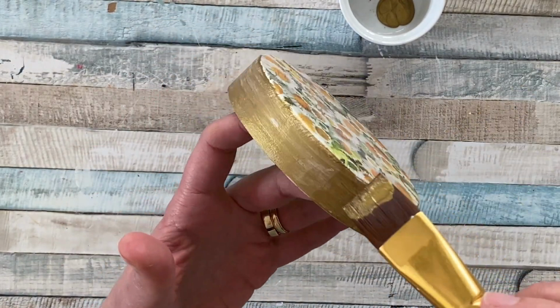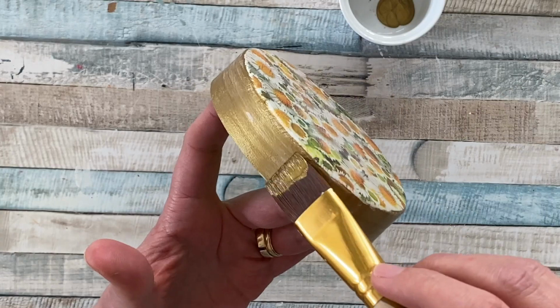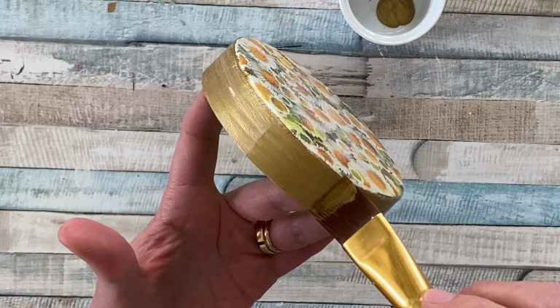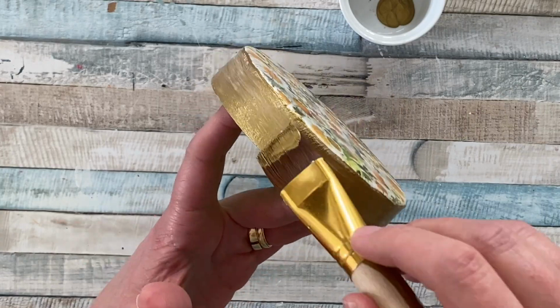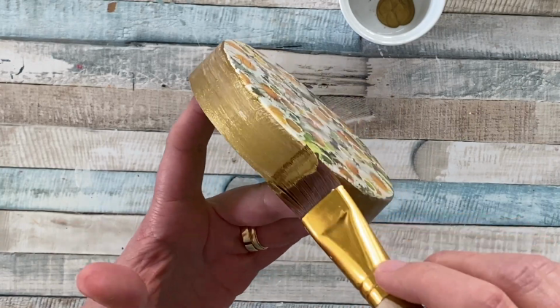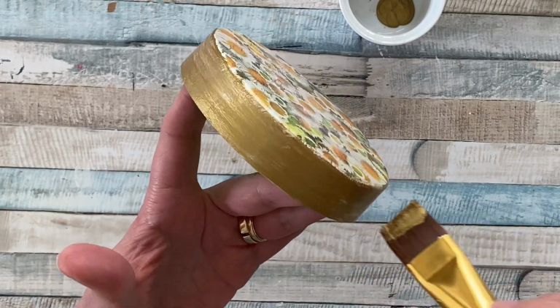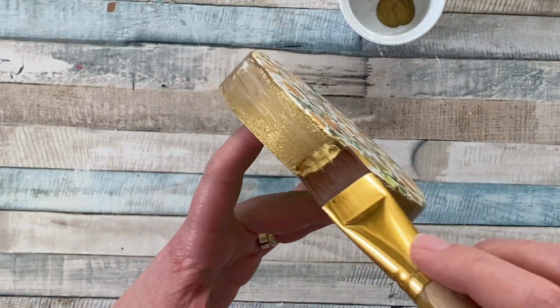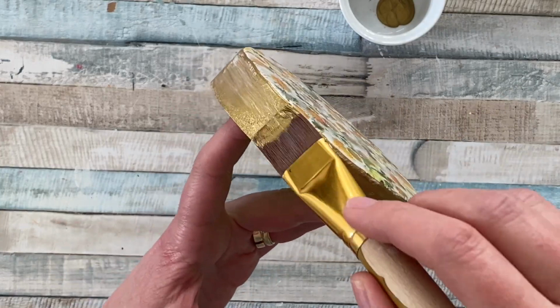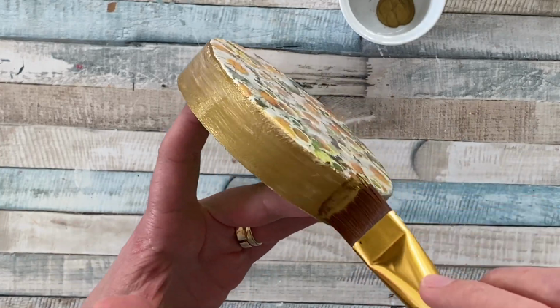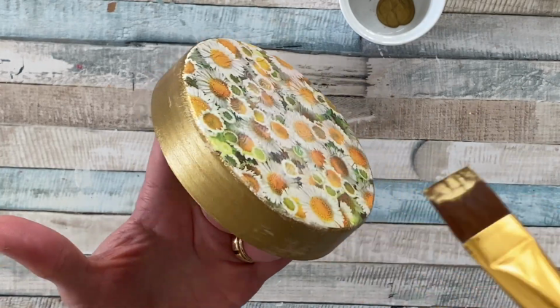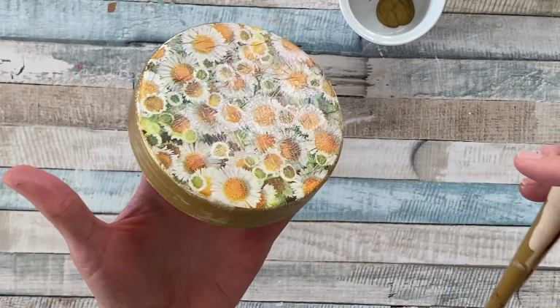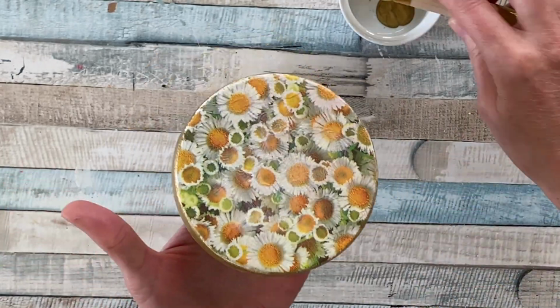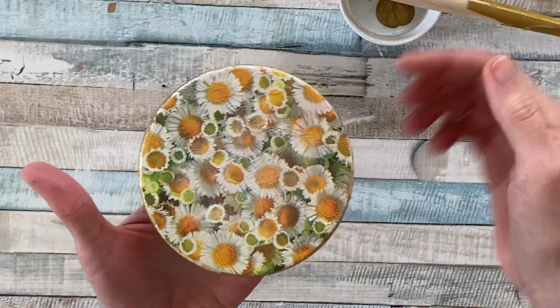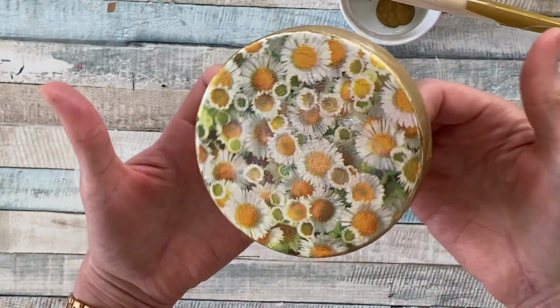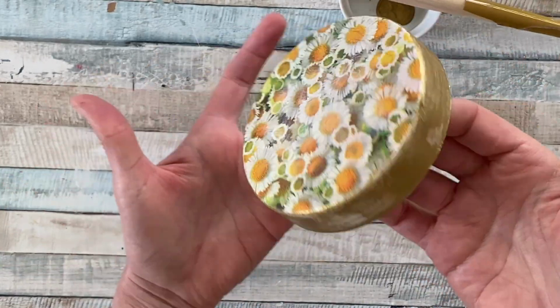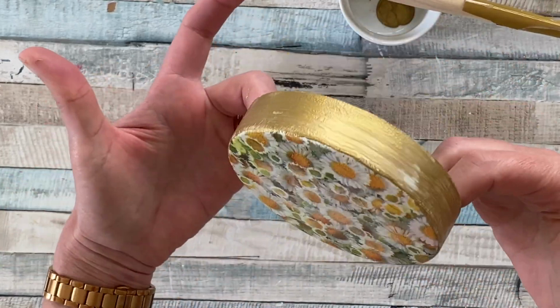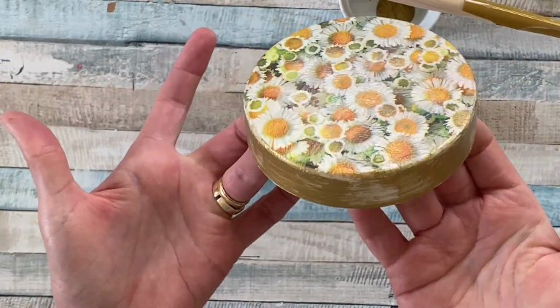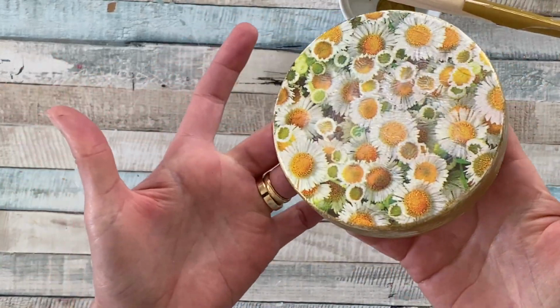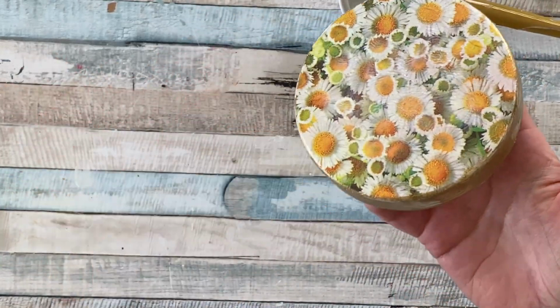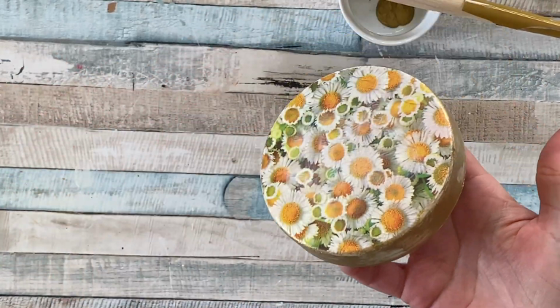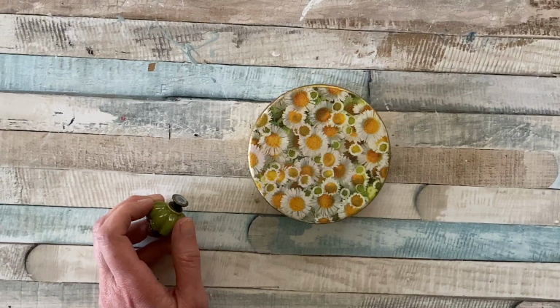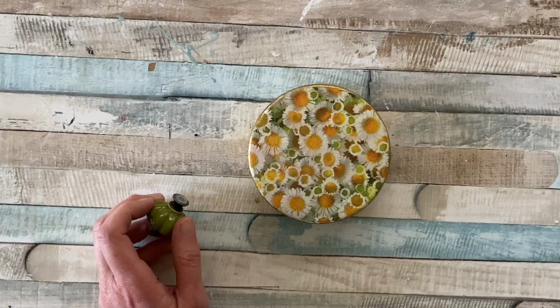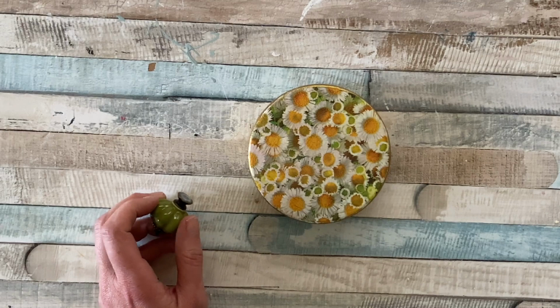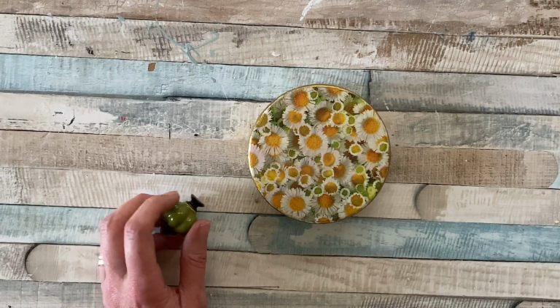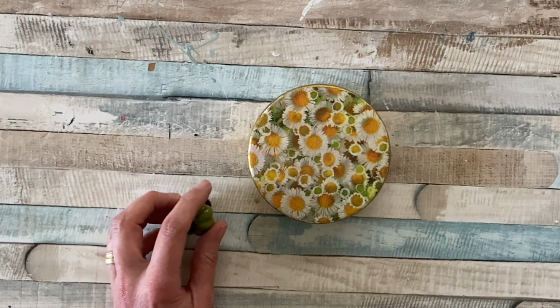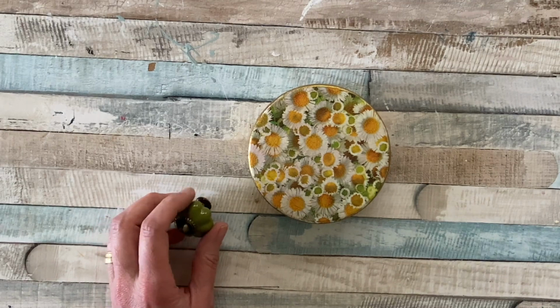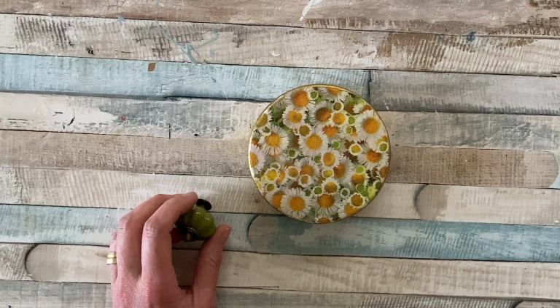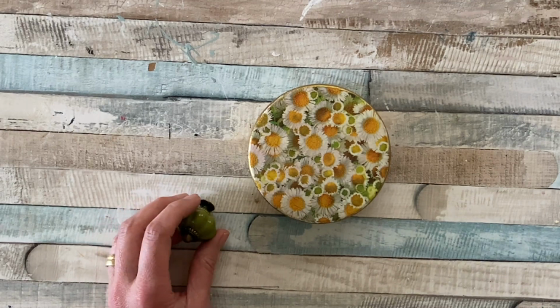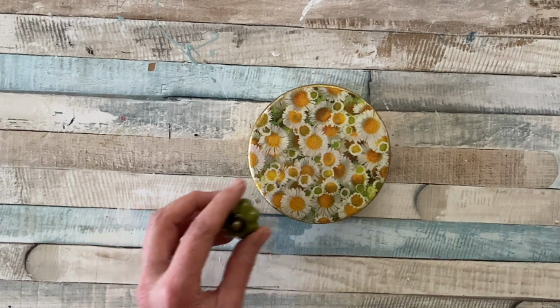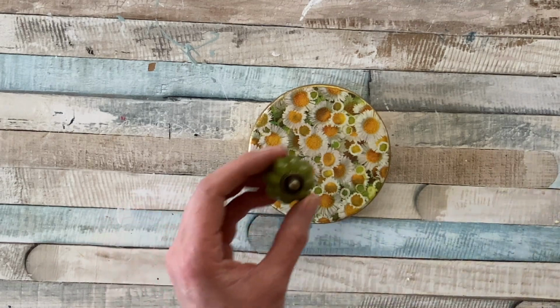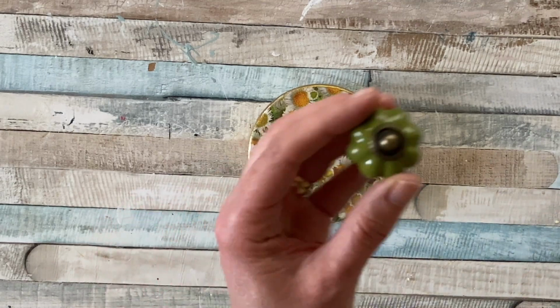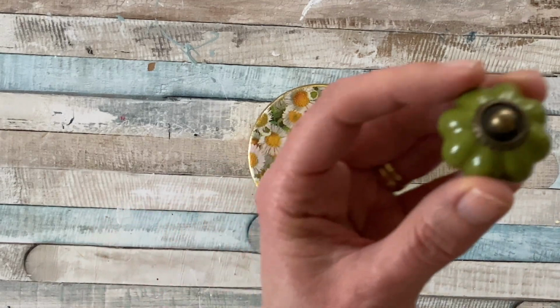One of the things I really like about this project is that you can completely mix it up for different seasons — whether it's autumn or Christmas — just have a look to see what you can find.